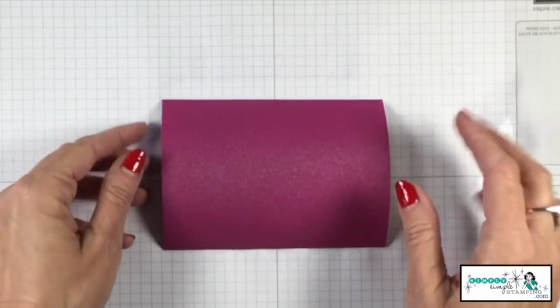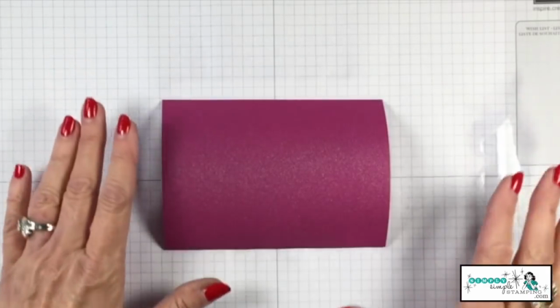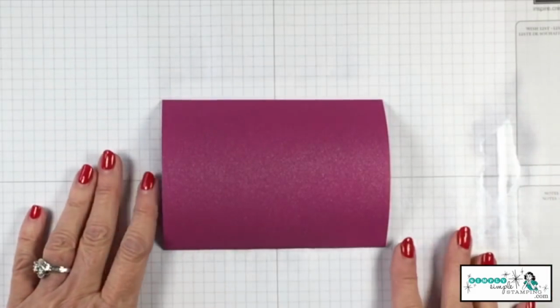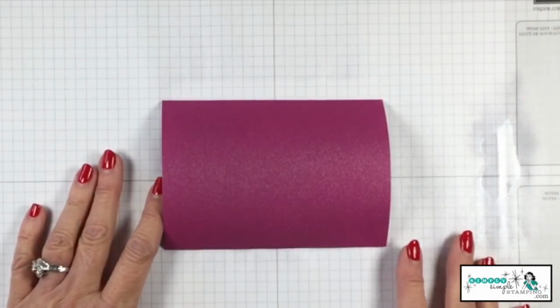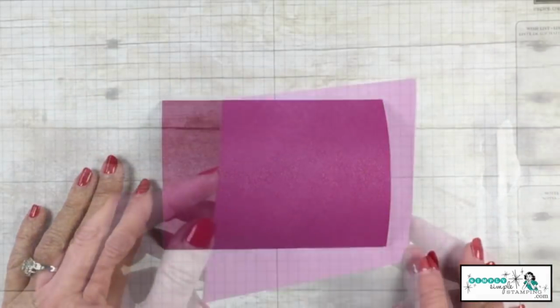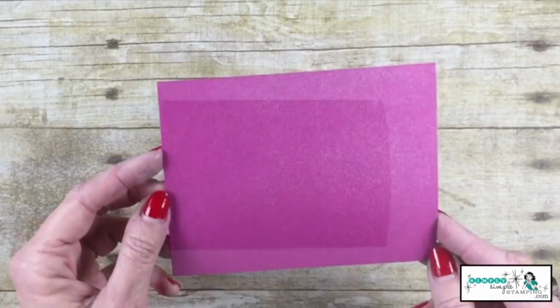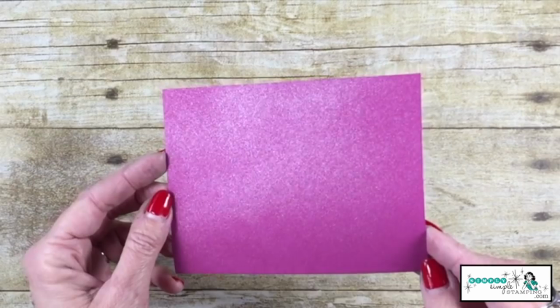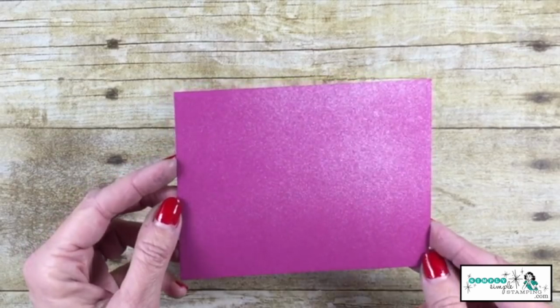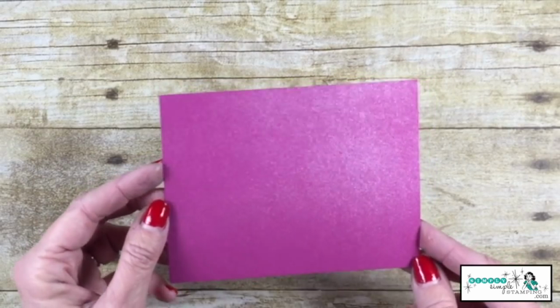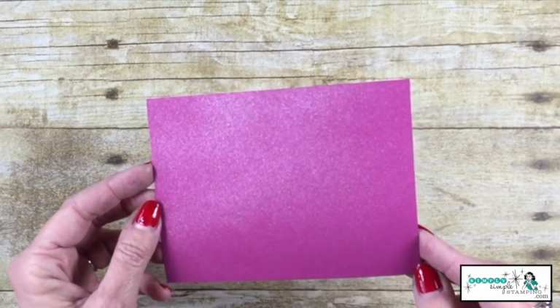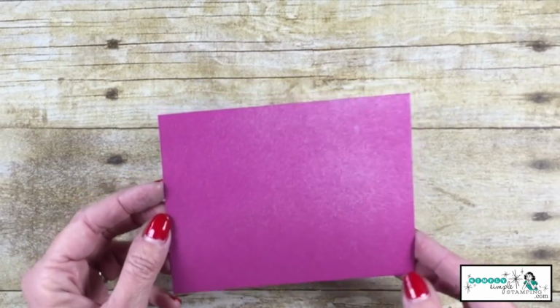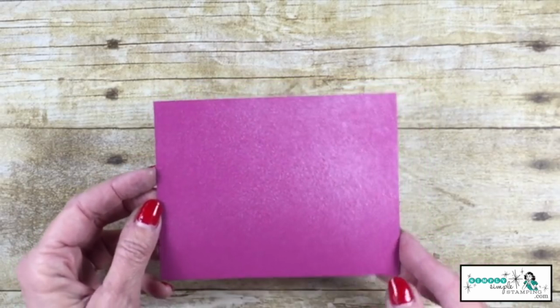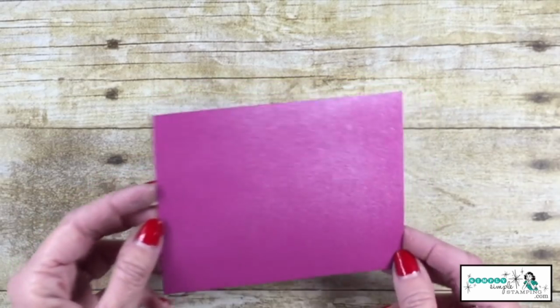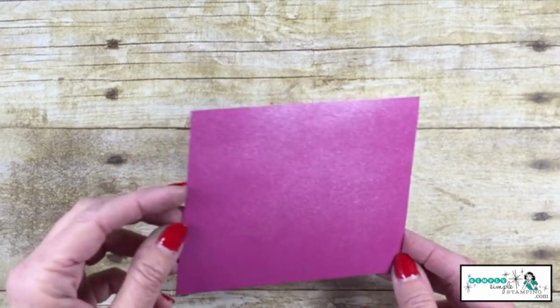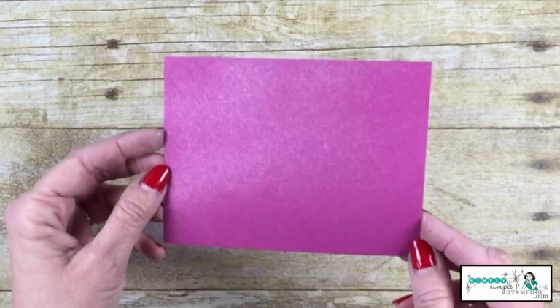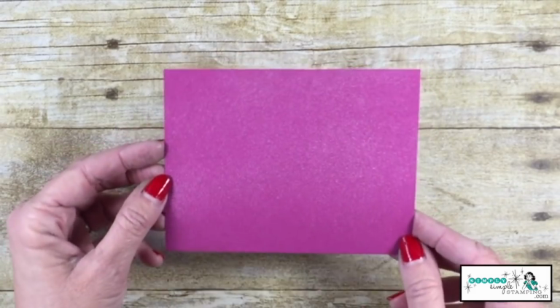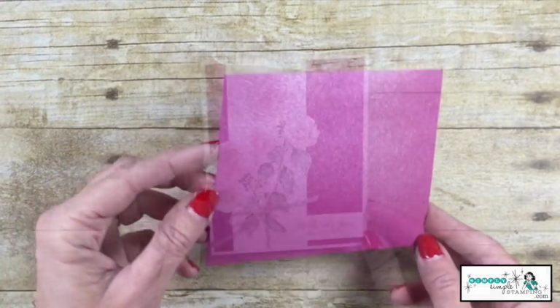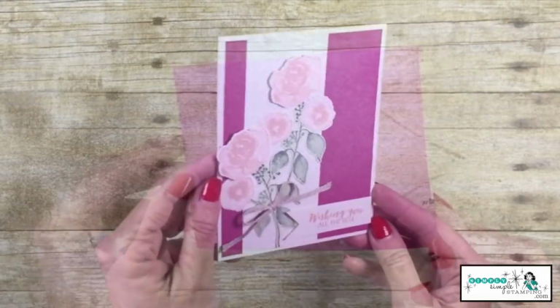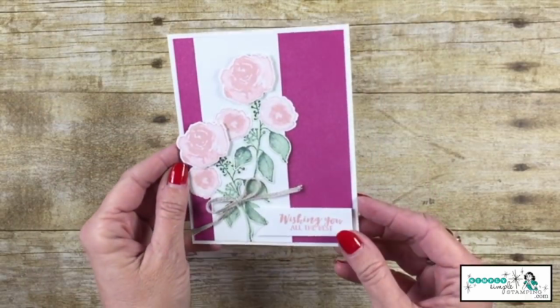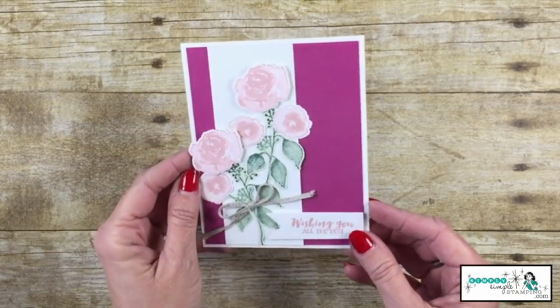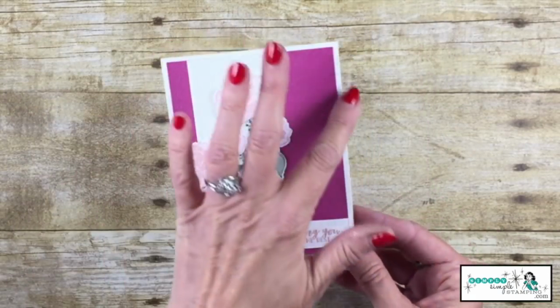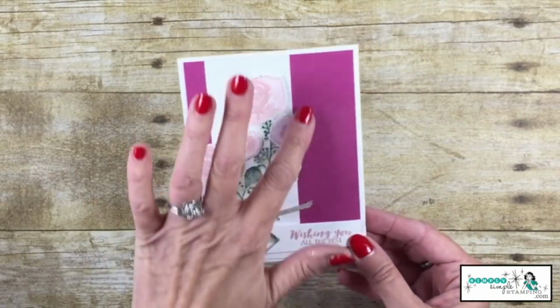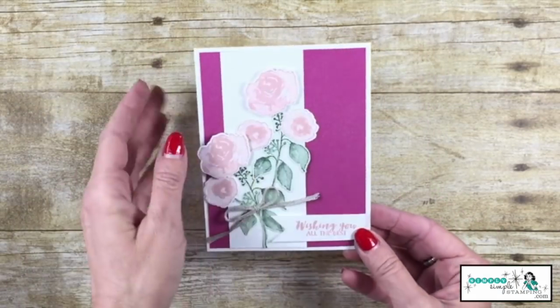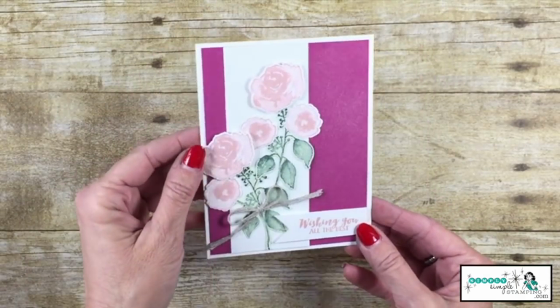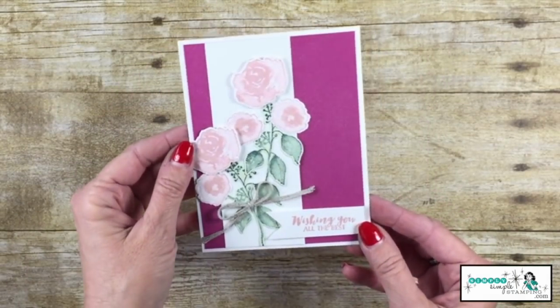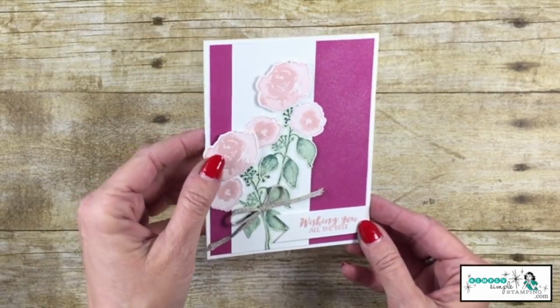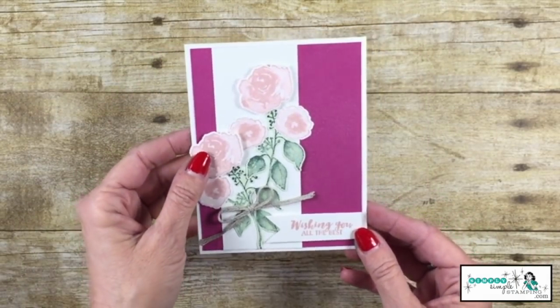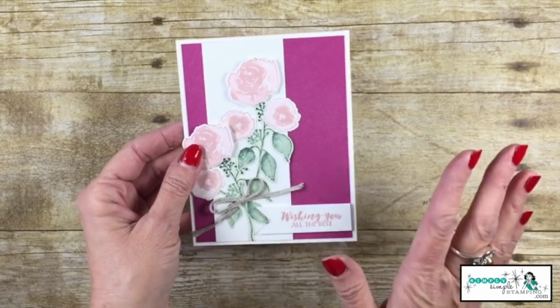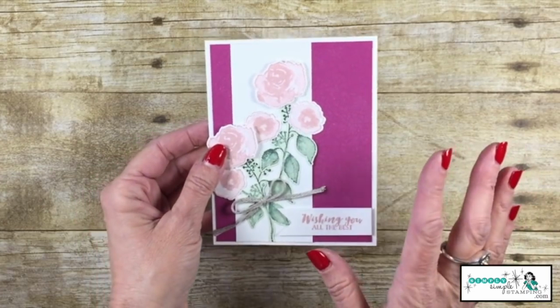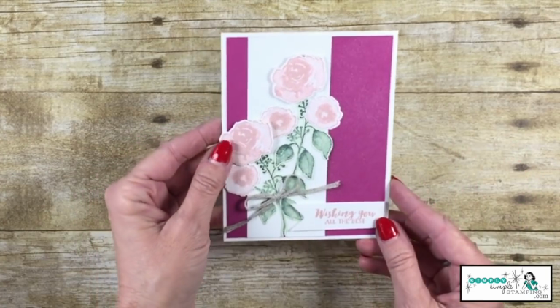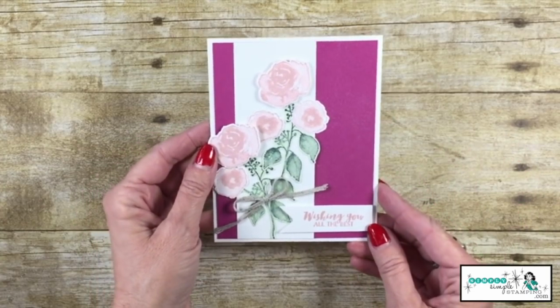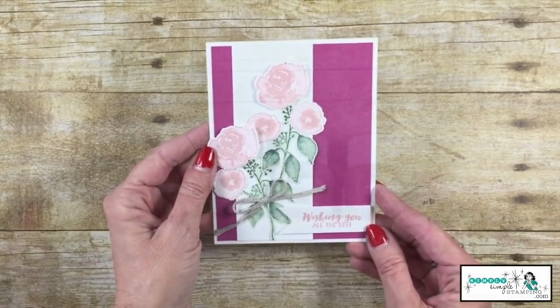Let's give that a few seconds to dry. Can you see all that gorgeous shimmer going on? It's almost like I turned my berry burst paper into glimmer paper. And here you can see how I used that shimmer paper on a card. What a difference a little shimmer can make.